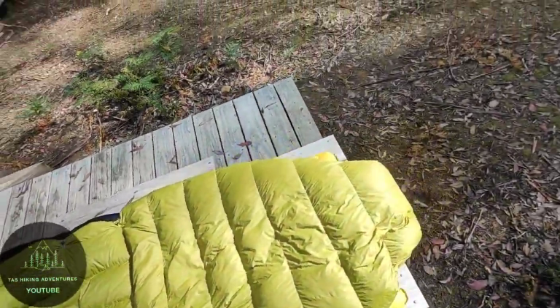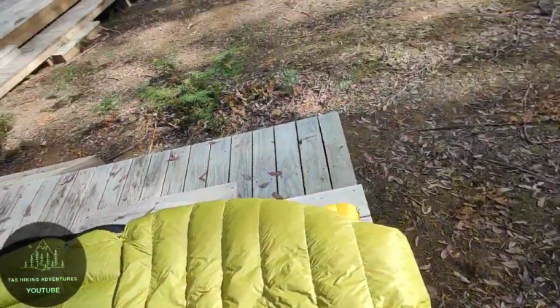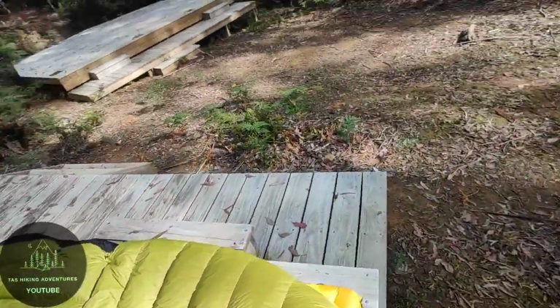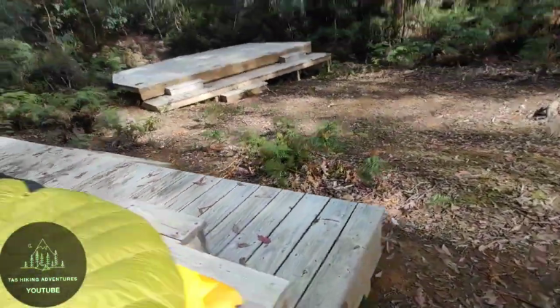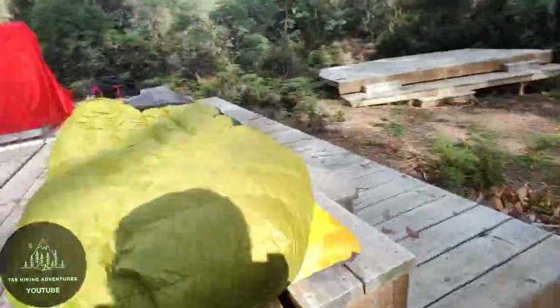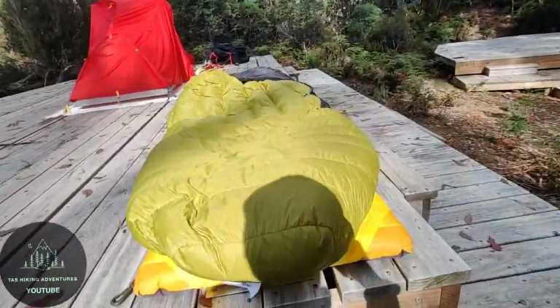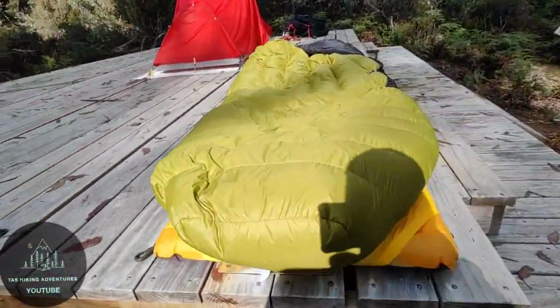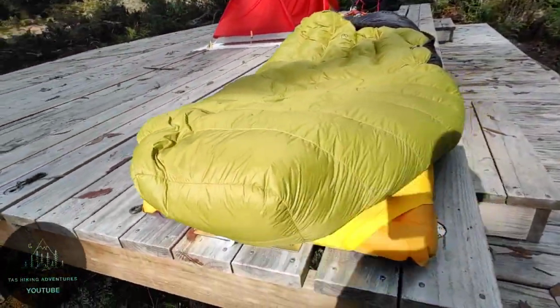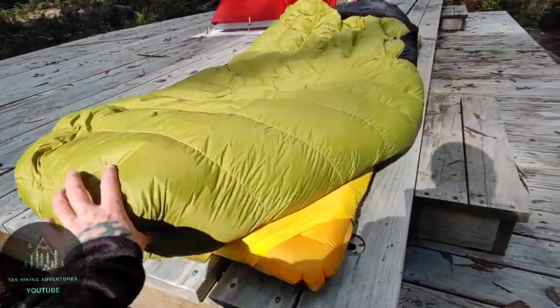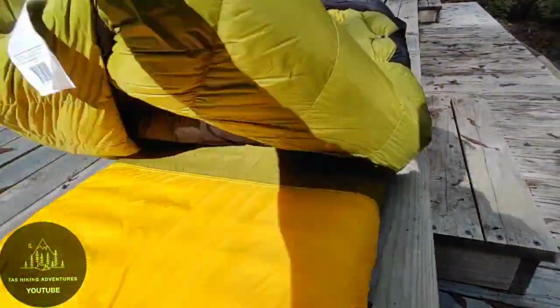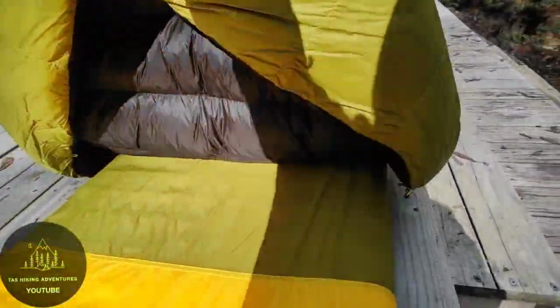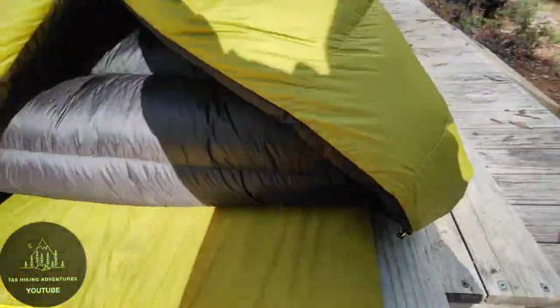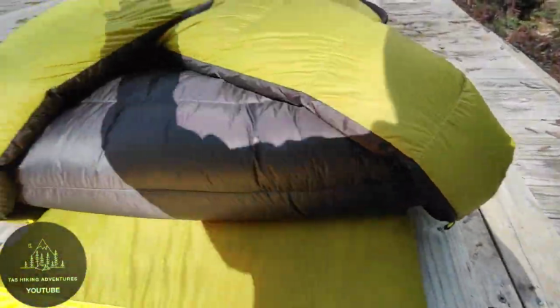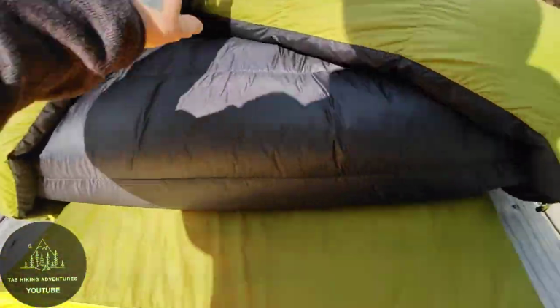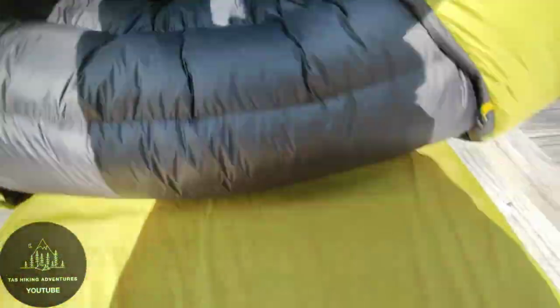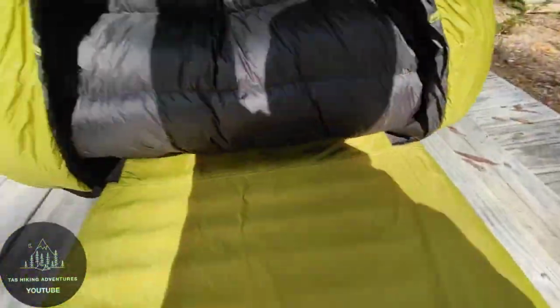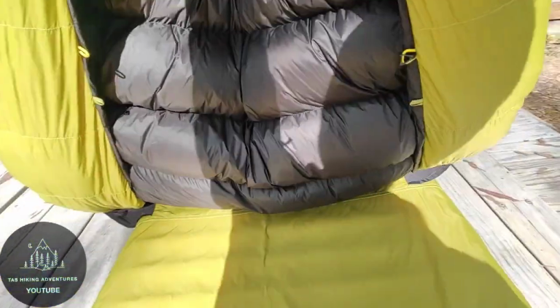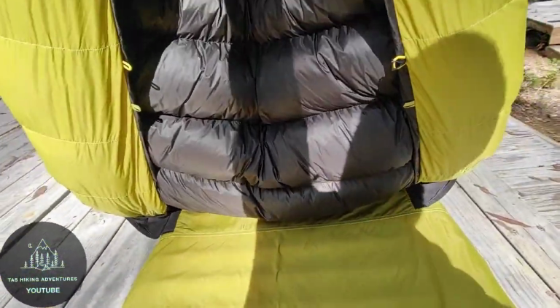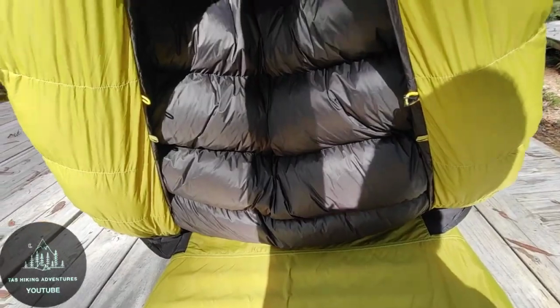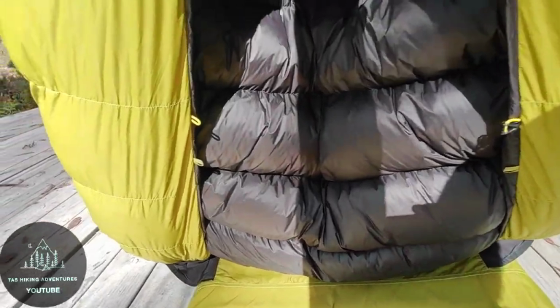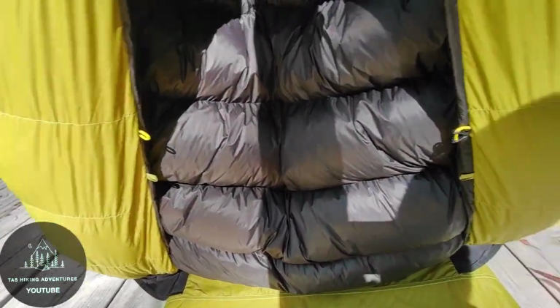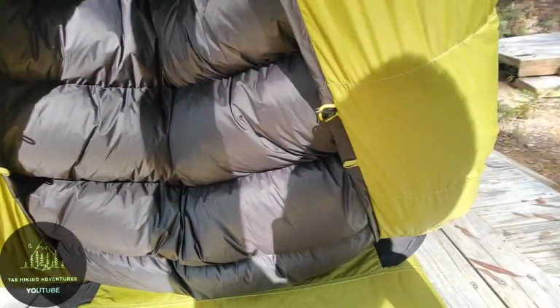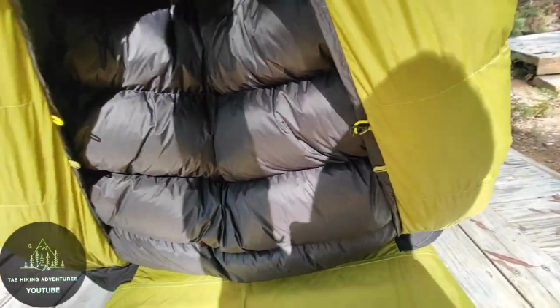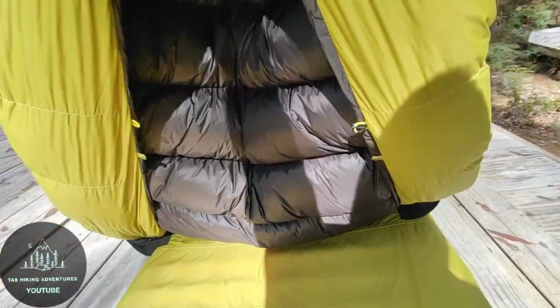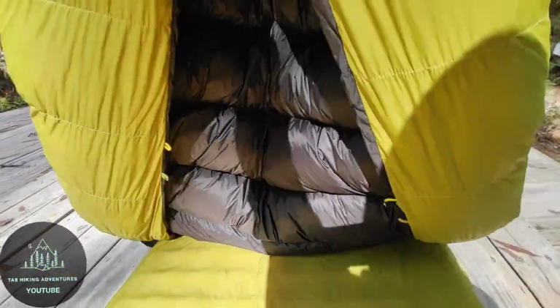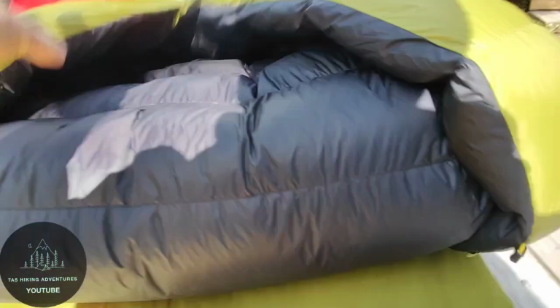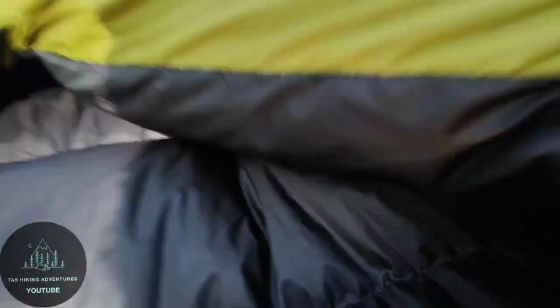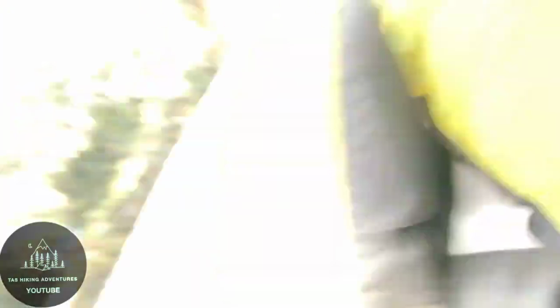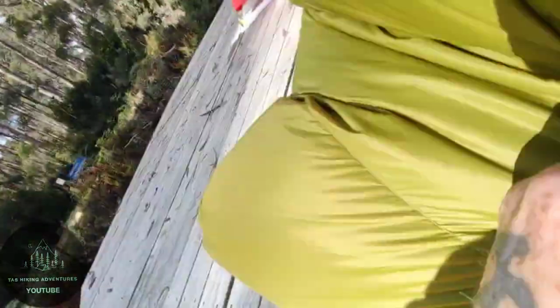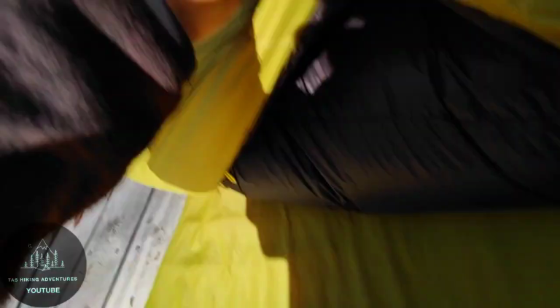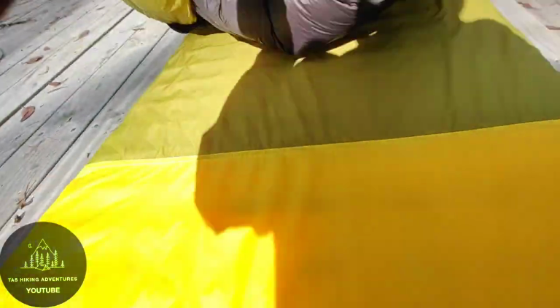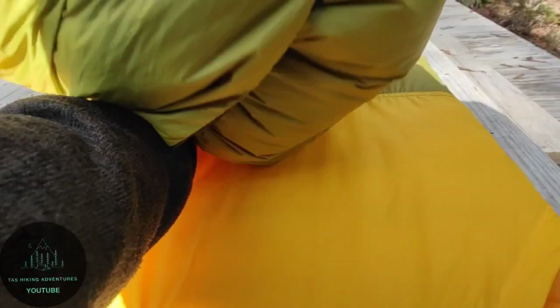It's not like your typical mummy bag. It has this new foot box — I had the clip done last night. You literally put that clip to that and it hinges up, cost over like that.